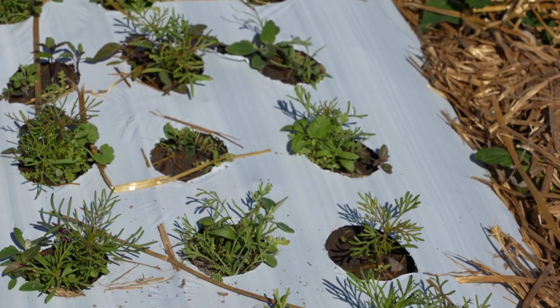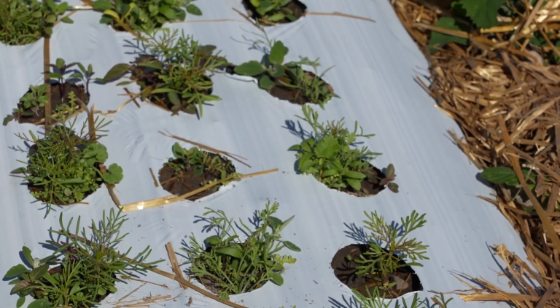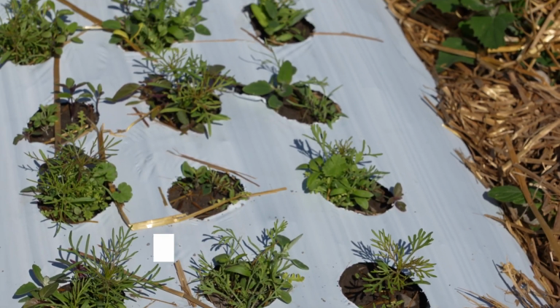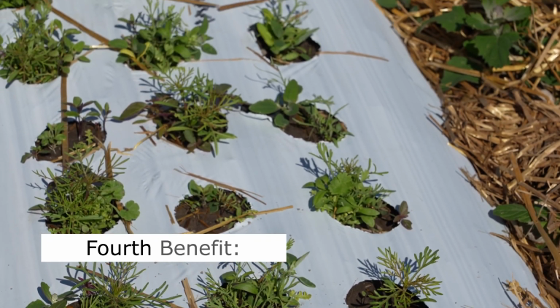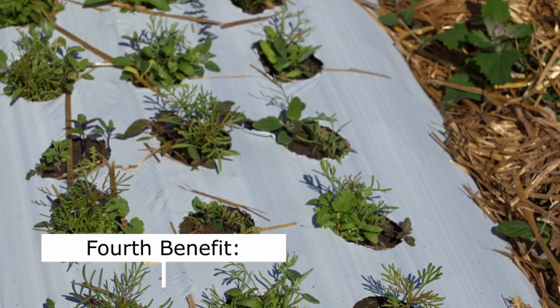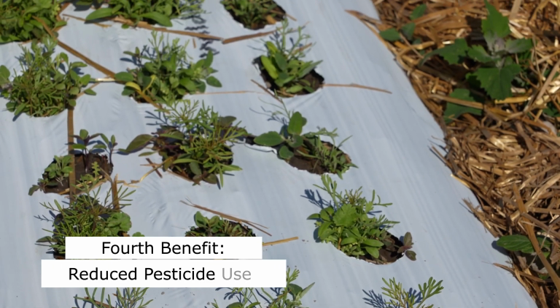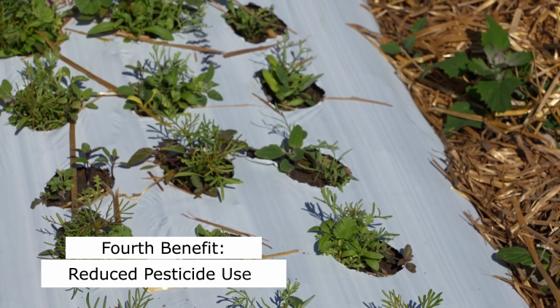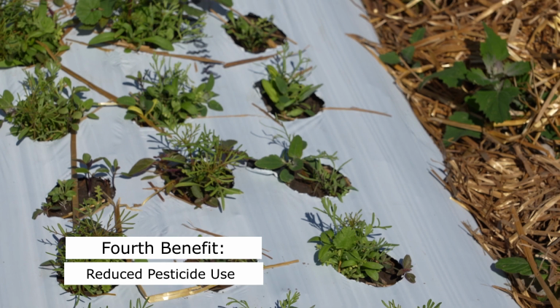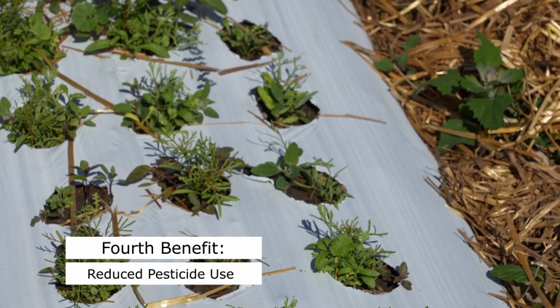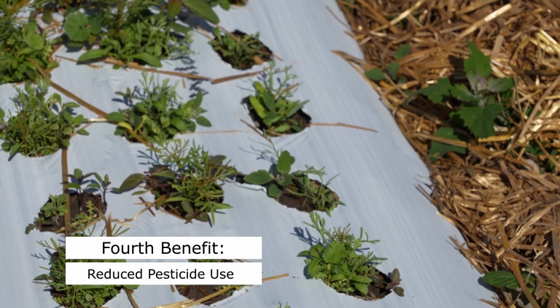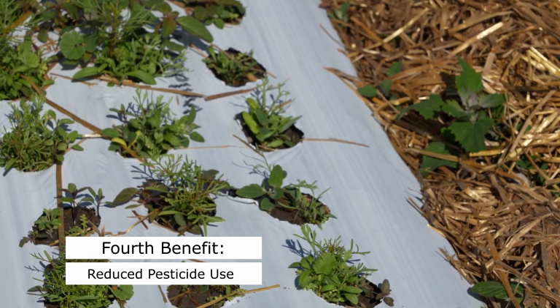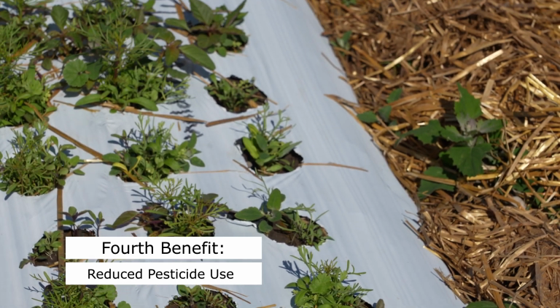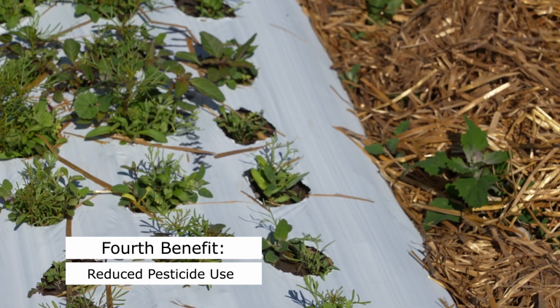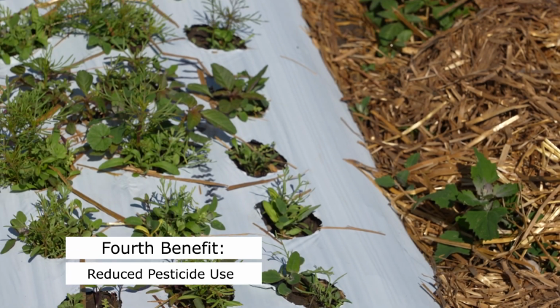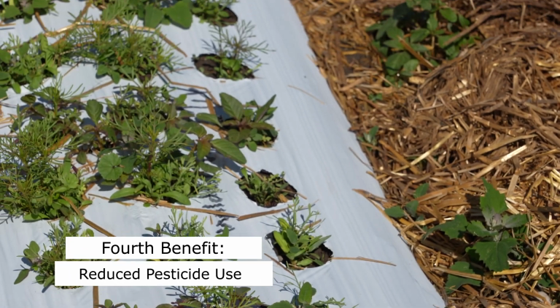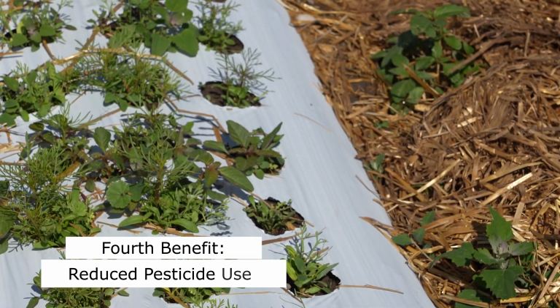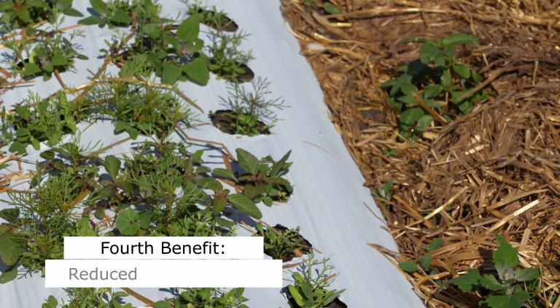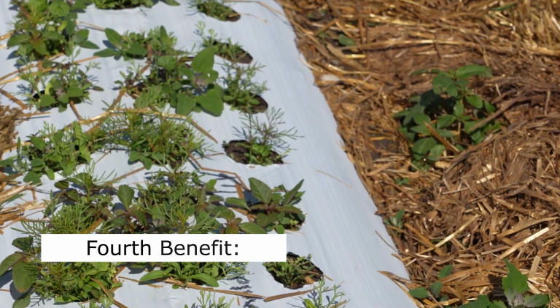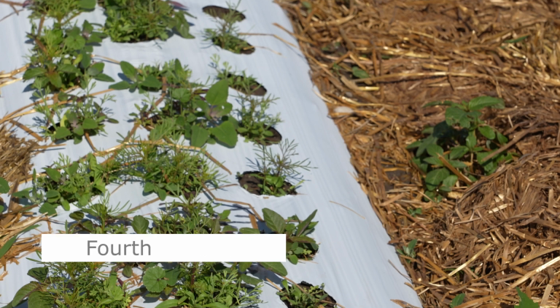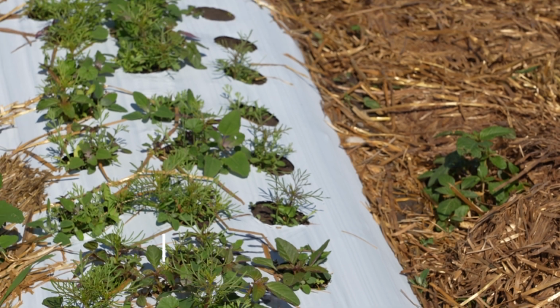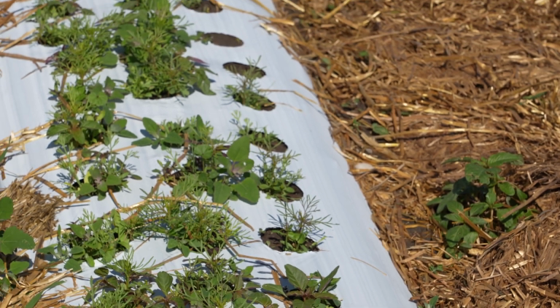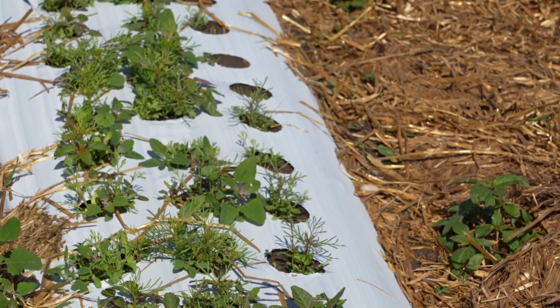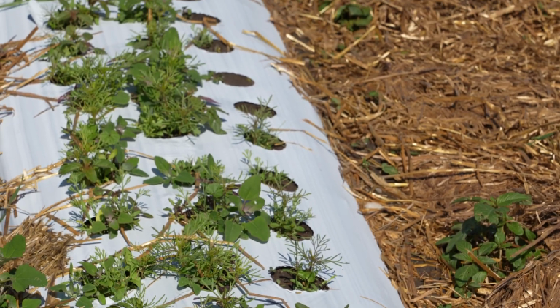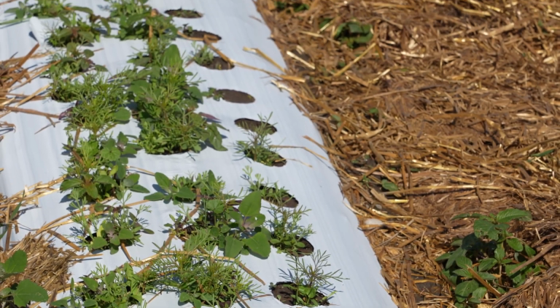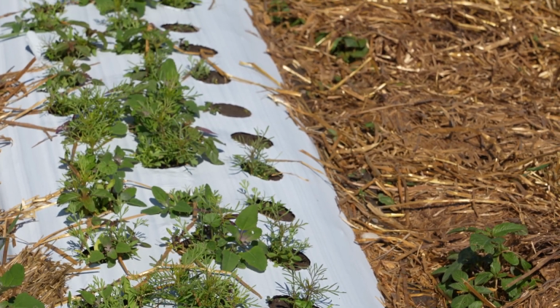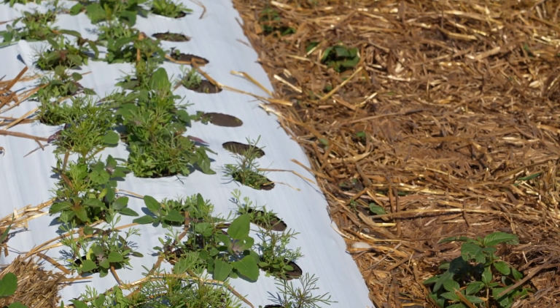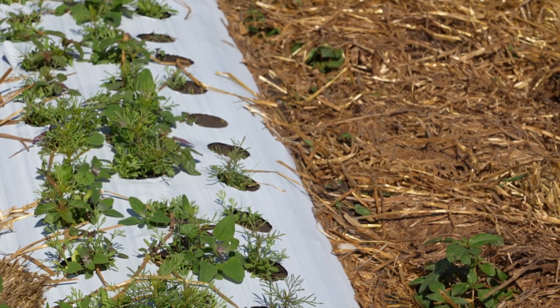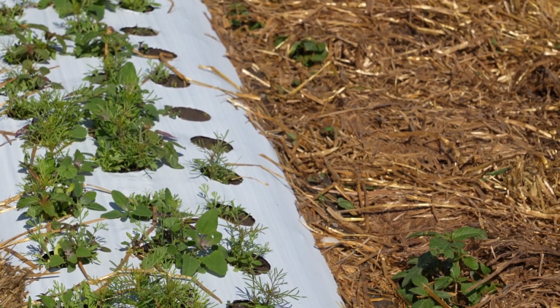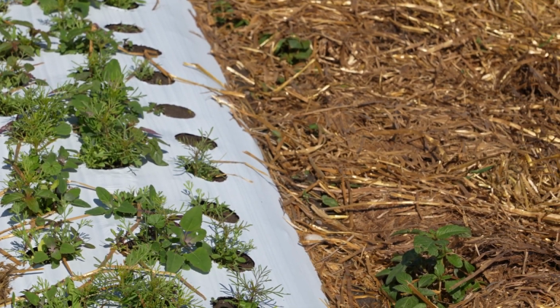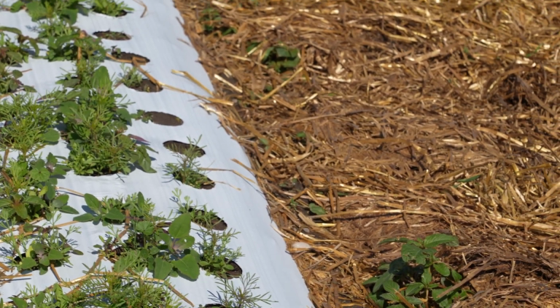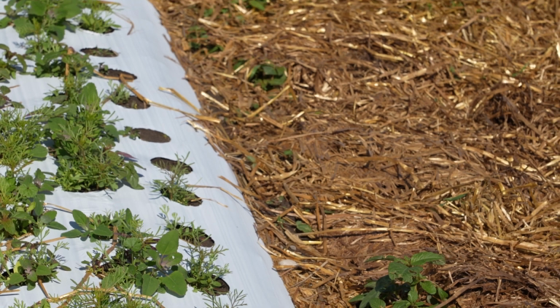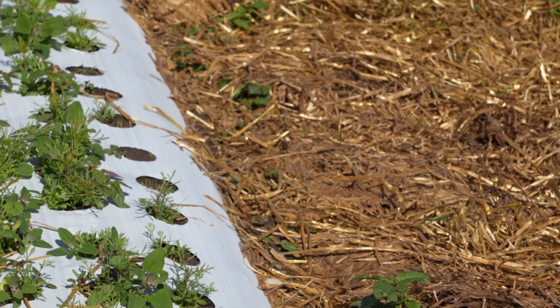Finally, plastic mulch can reduce the need for herbicides and pesticides, as it creates a physical barrier that inhibits weed growth and pest infestations. This can lower production costs and reduce the environmental impact of agriculture.